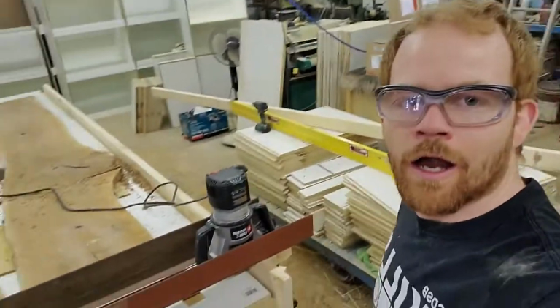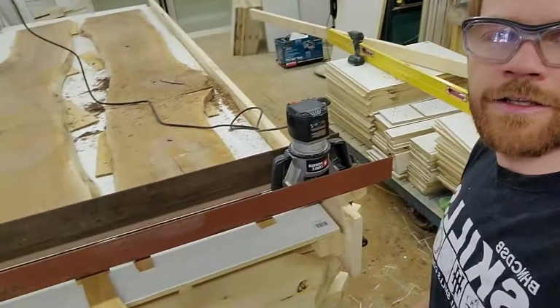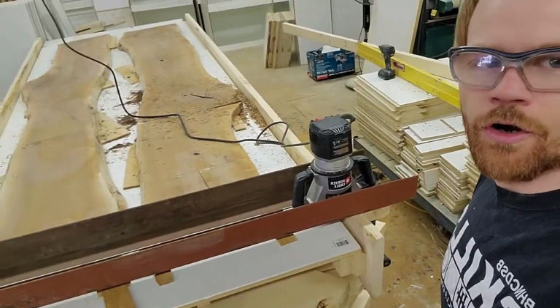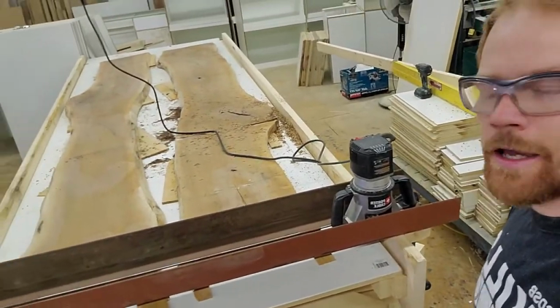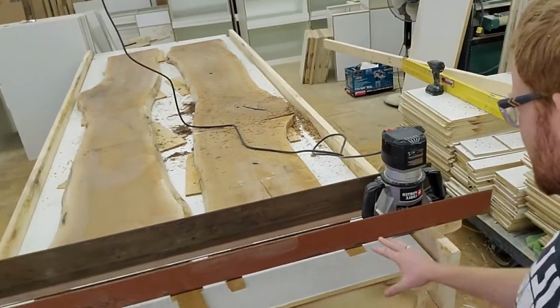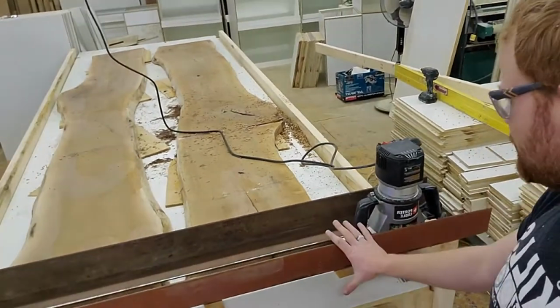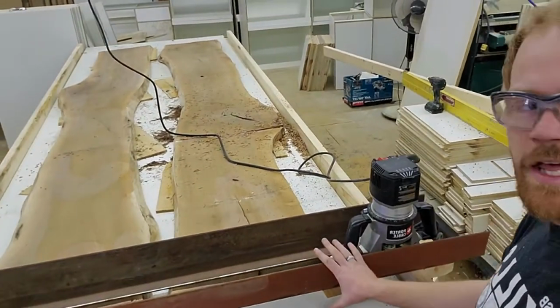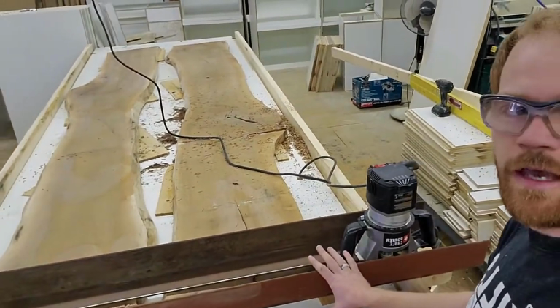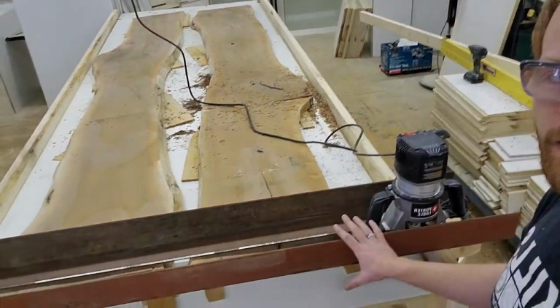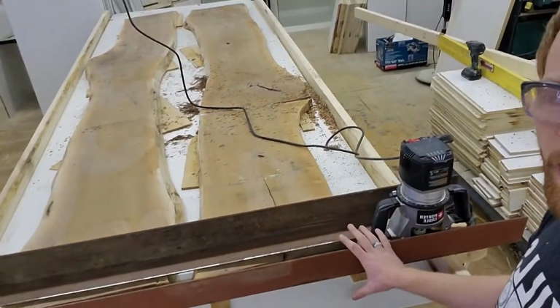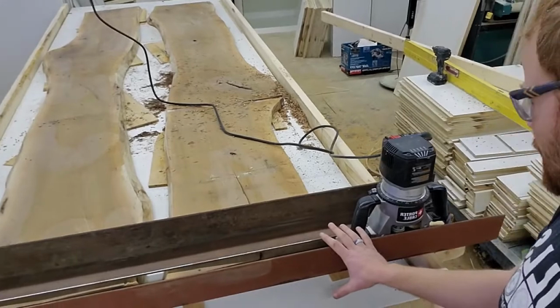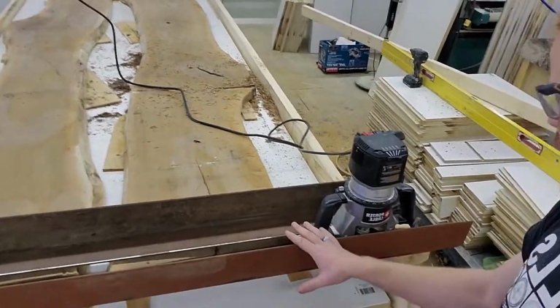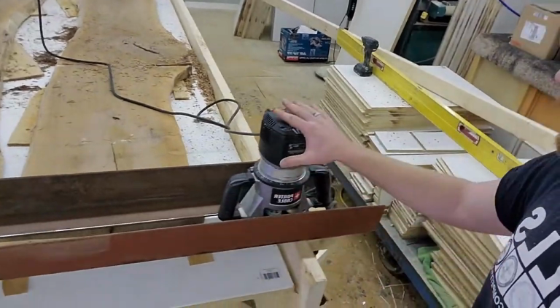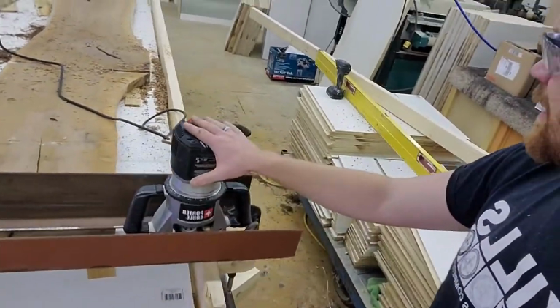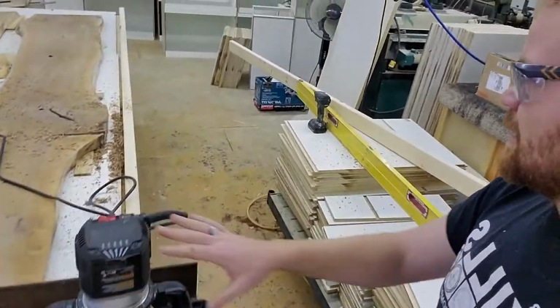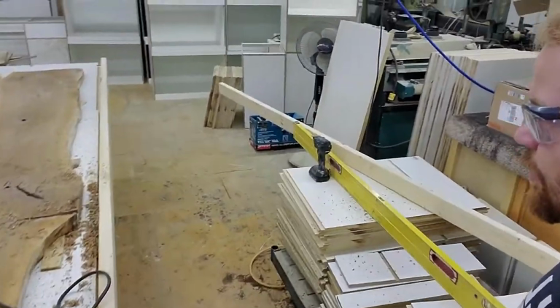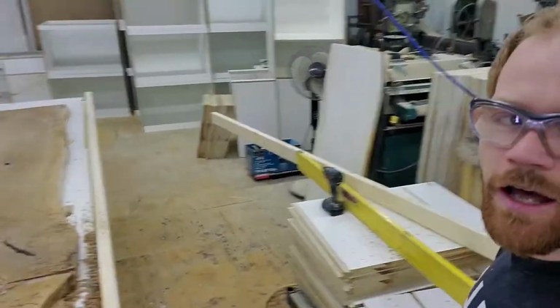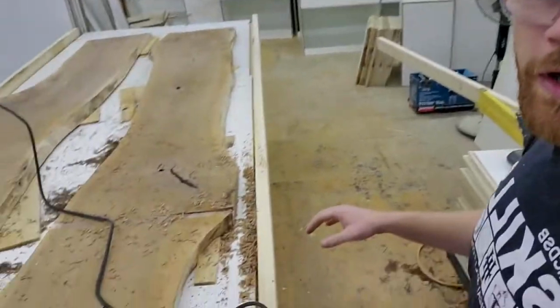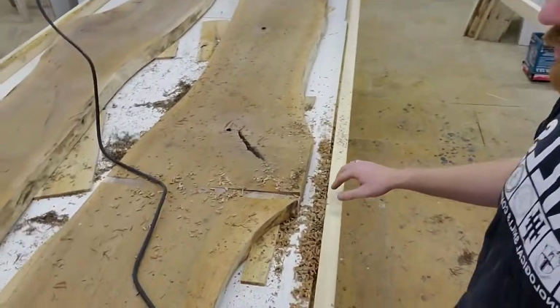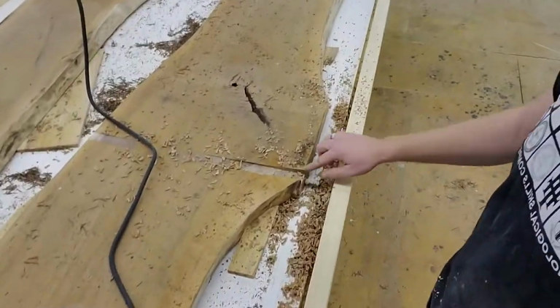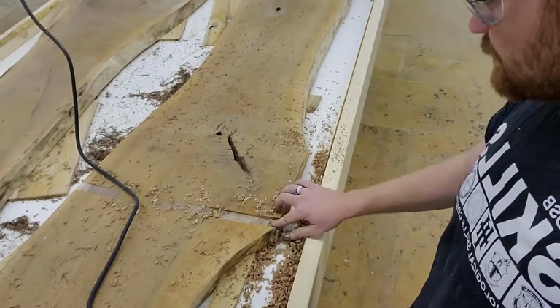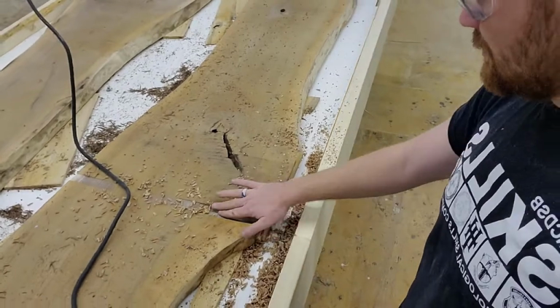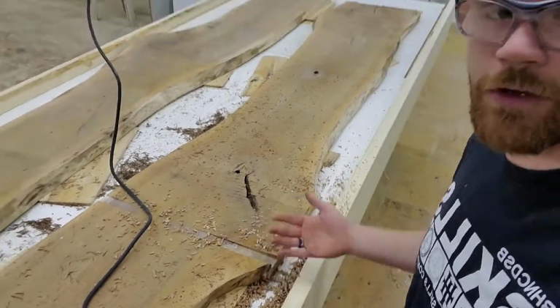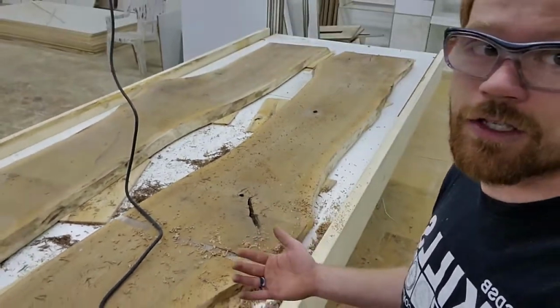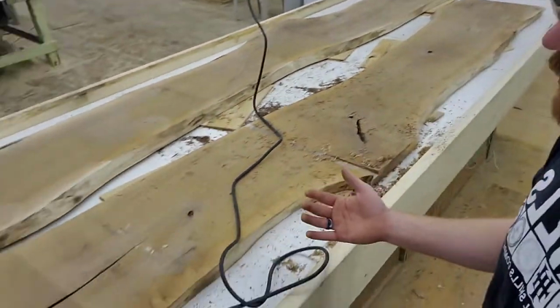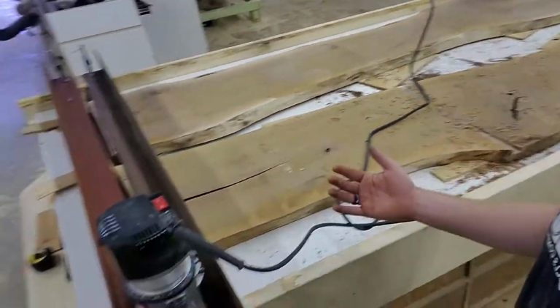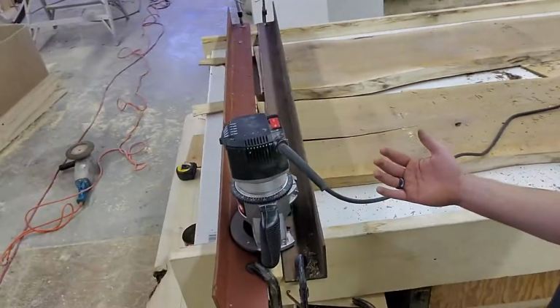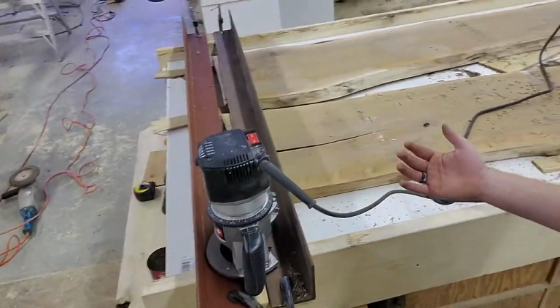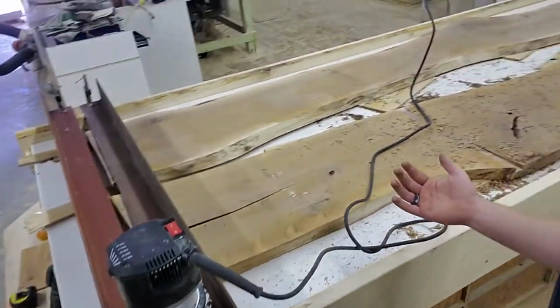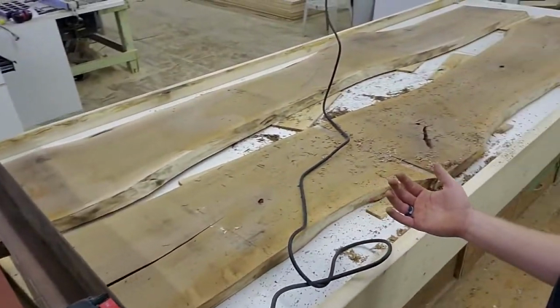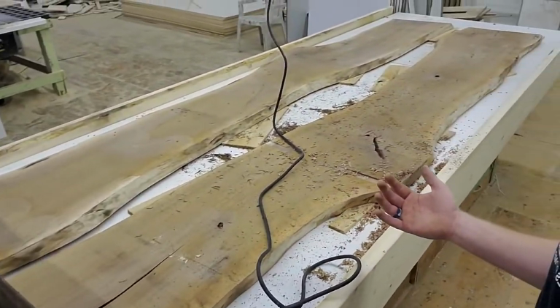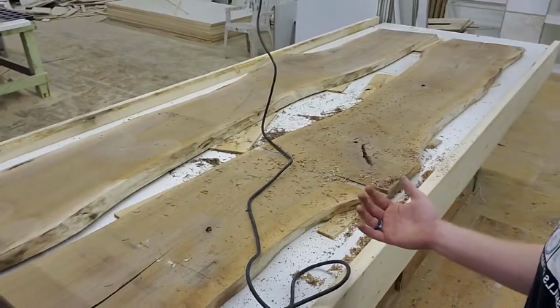Alright, so I now have my sled put together and the router is set, and I did a quick test run on the thickest part. It's looking like it's going to work pretty good. I'm happy with my sled and we'll see how it goes.